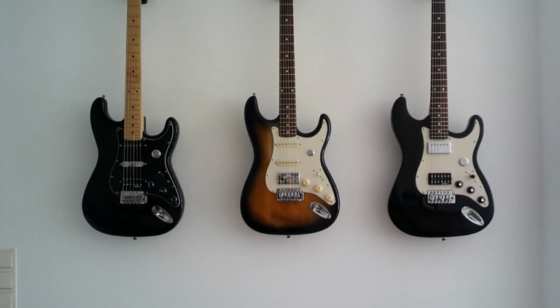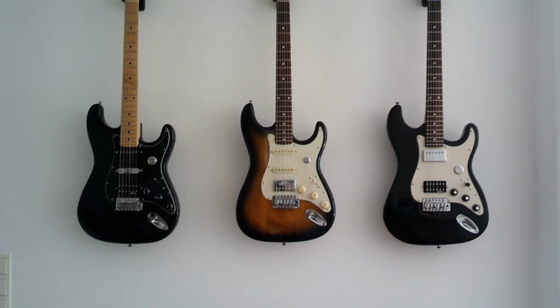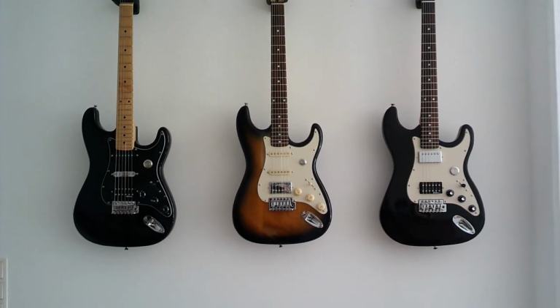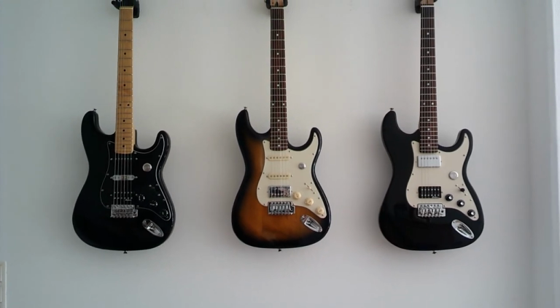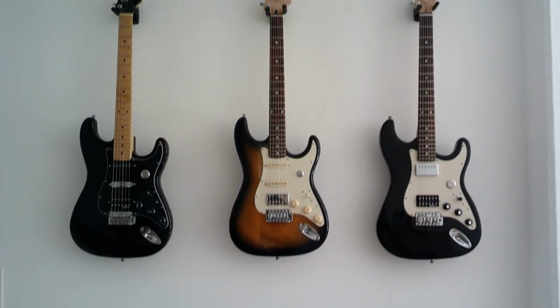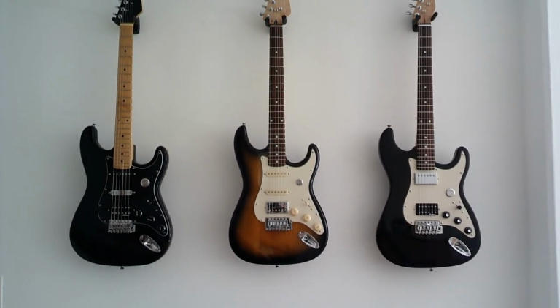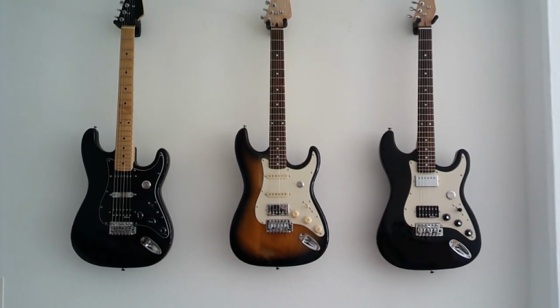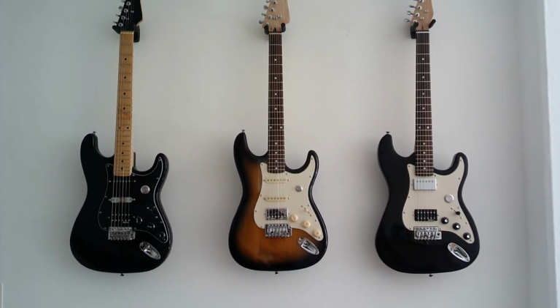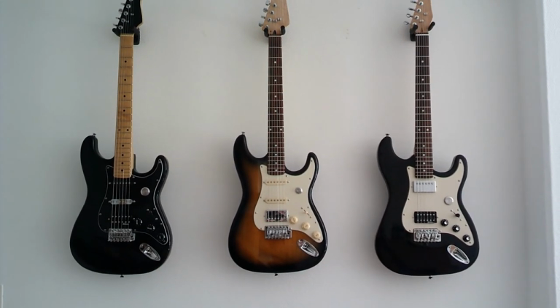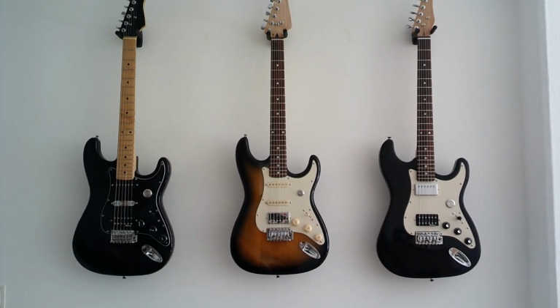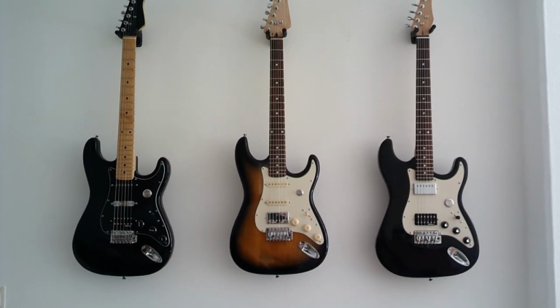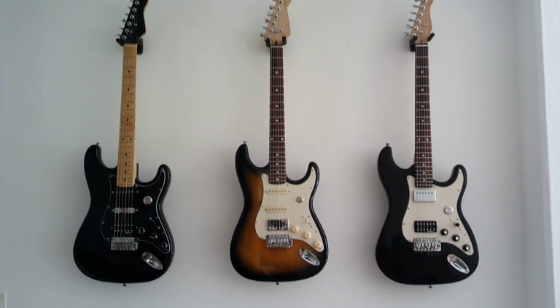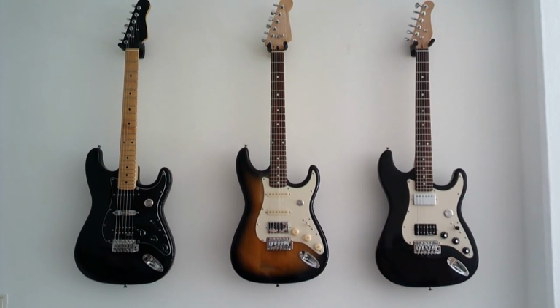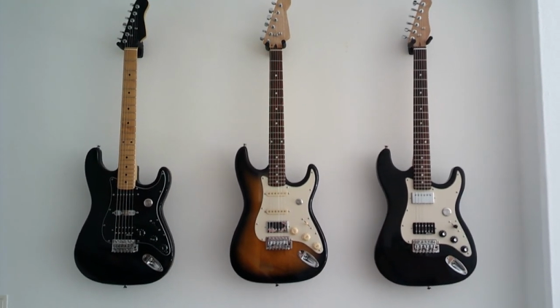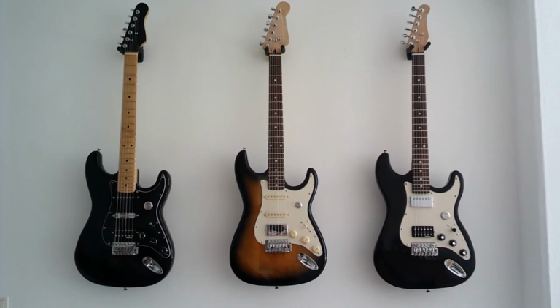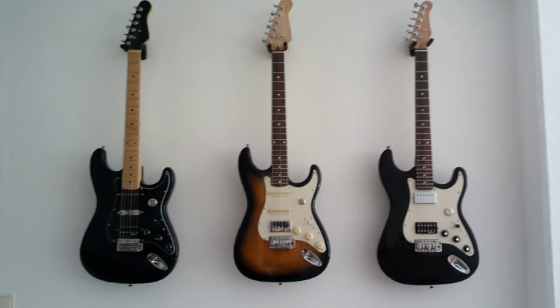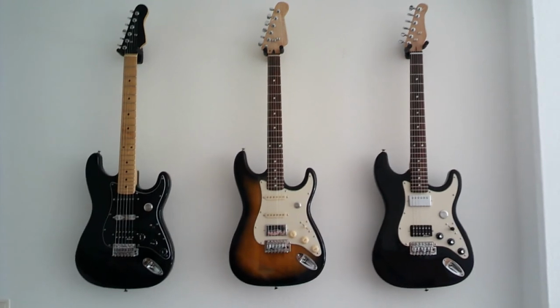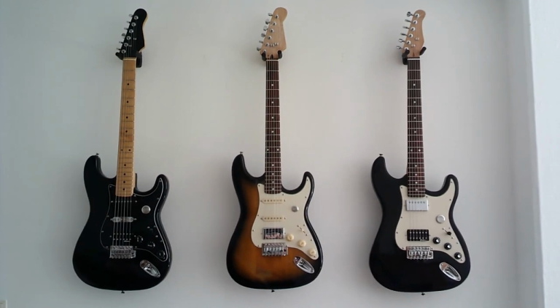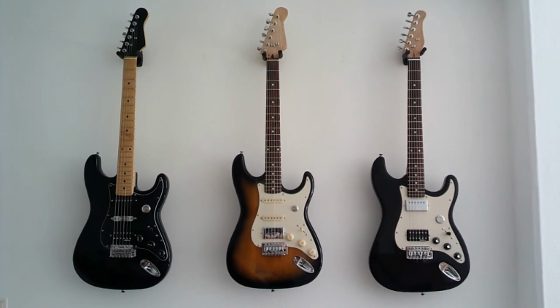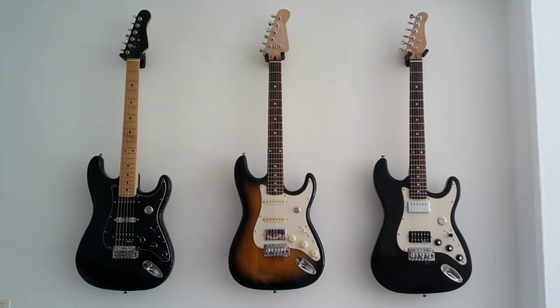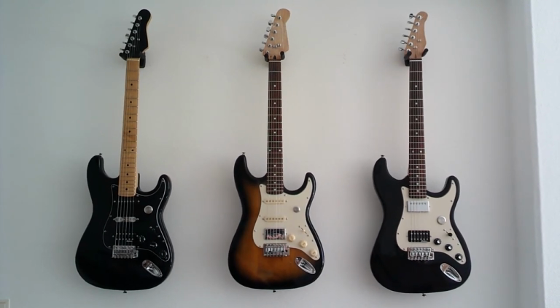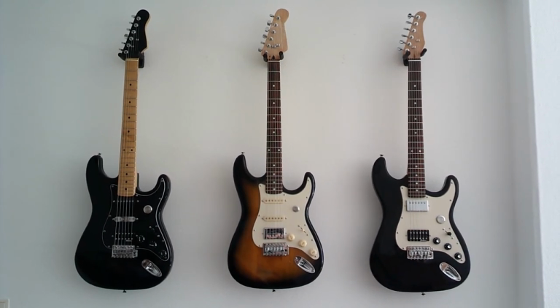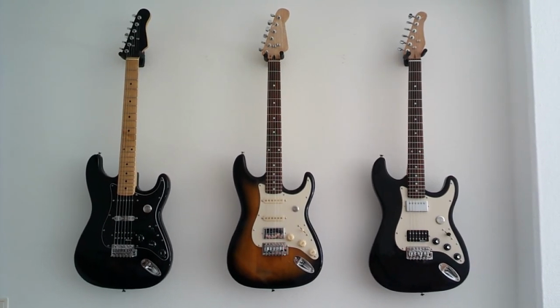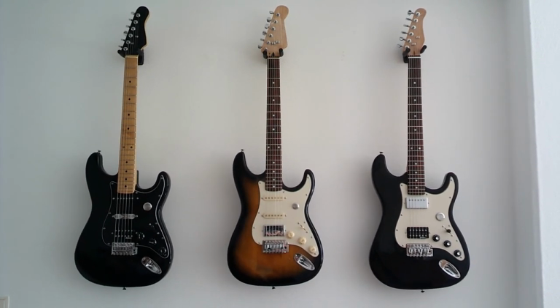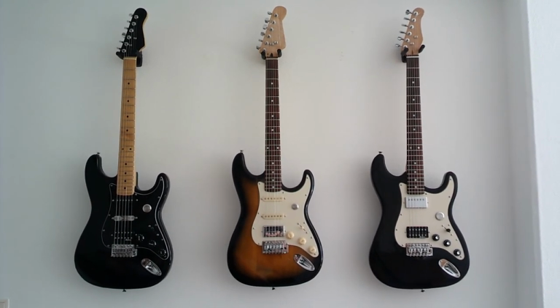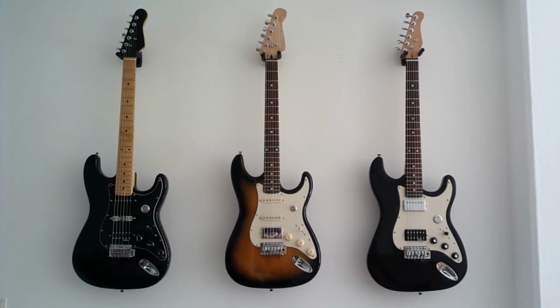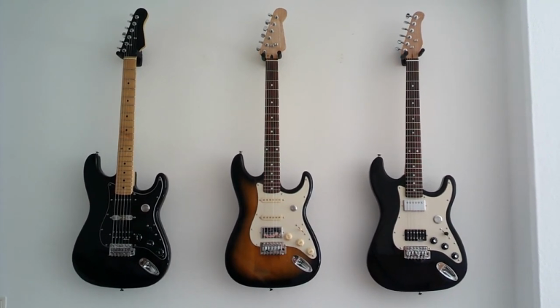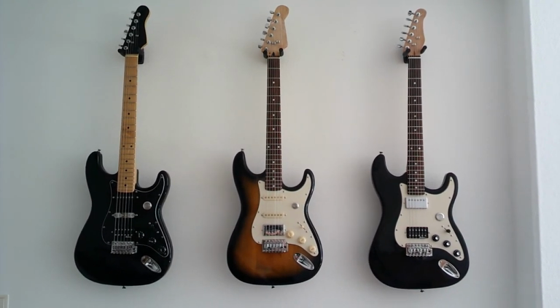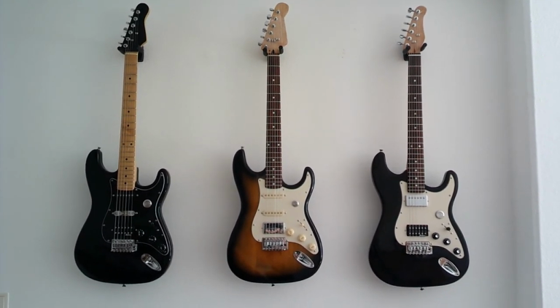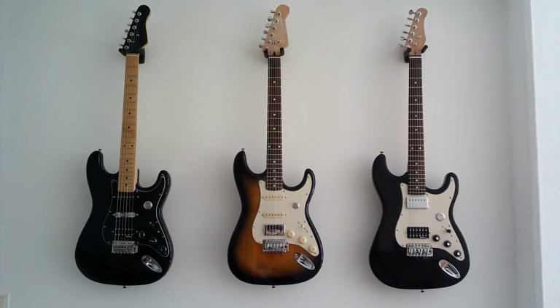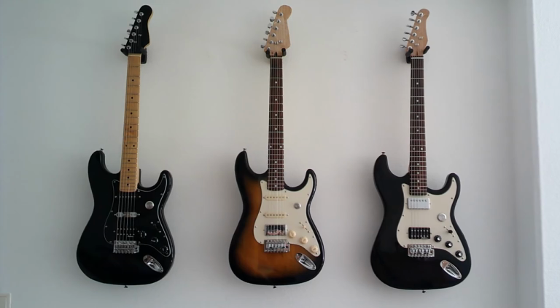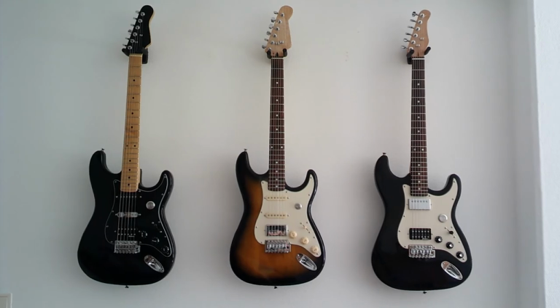So here is the first batch of the Upcycle Series. I will make a soundcheck on a future video, so make sure to subscribe to my channel if you haven't yet. Thanks for watching. Stay tuned and stay healthy.